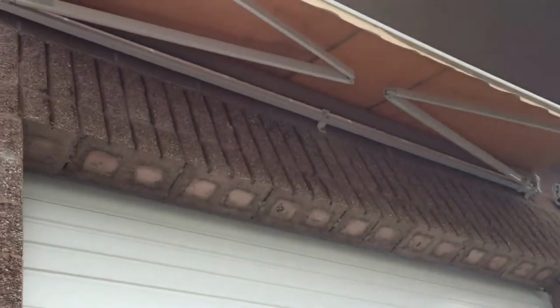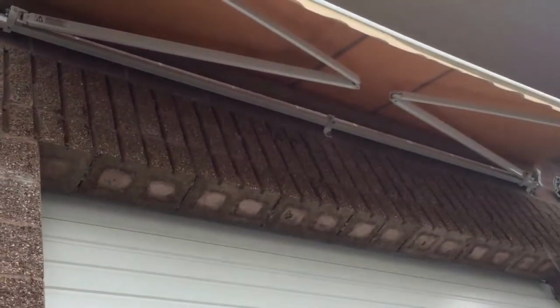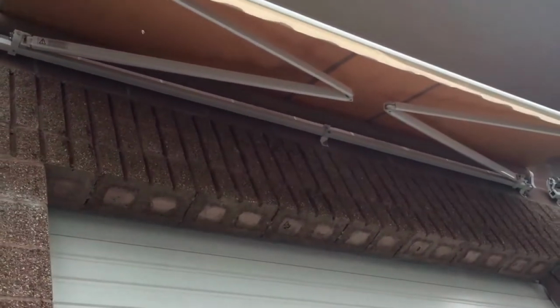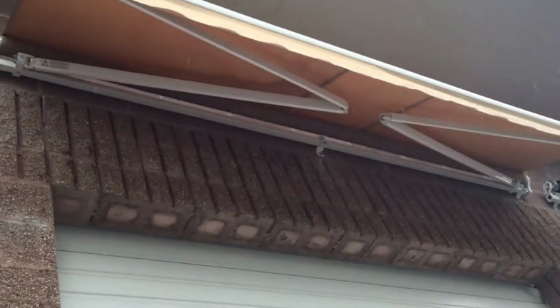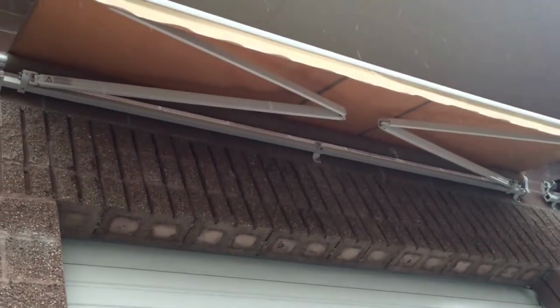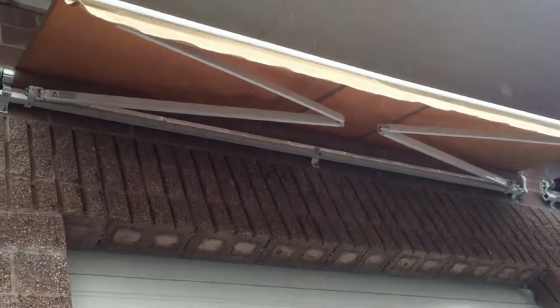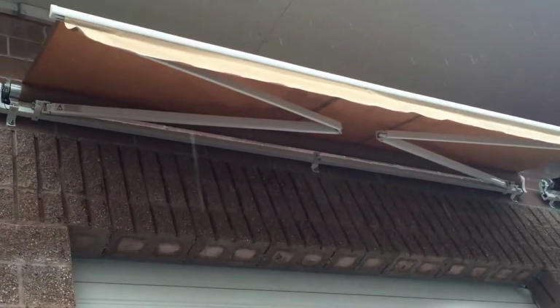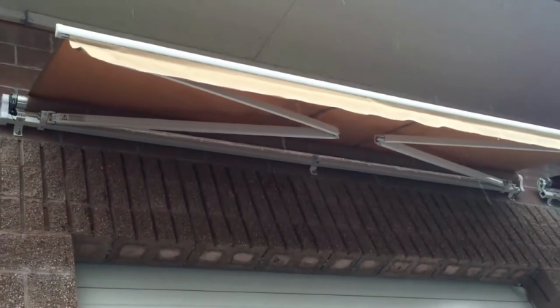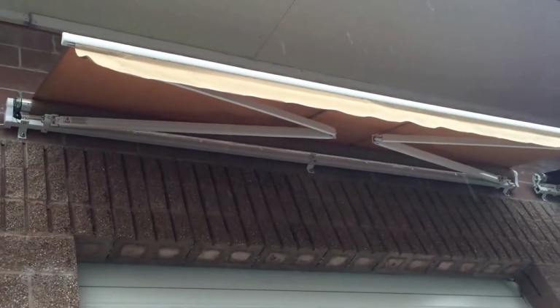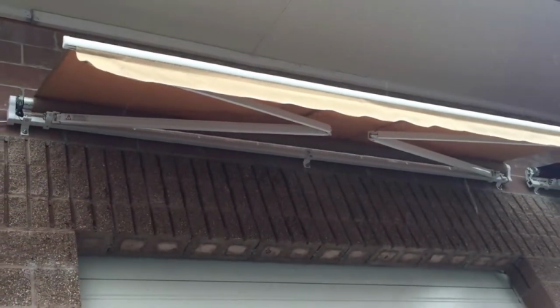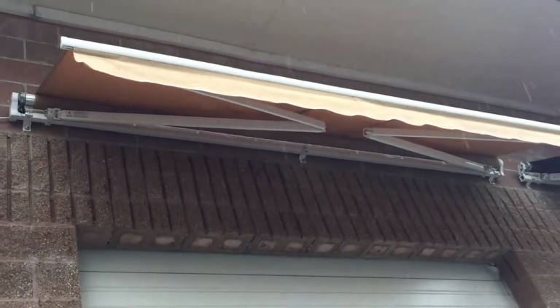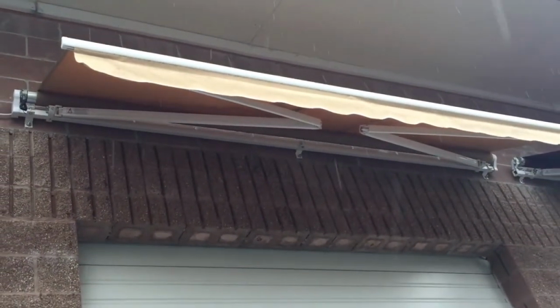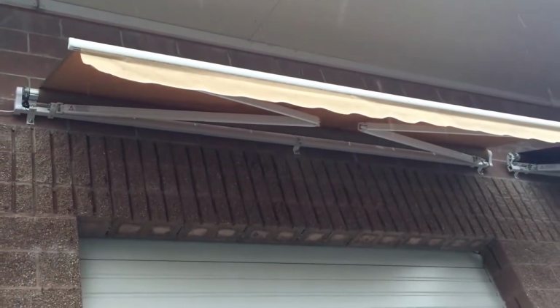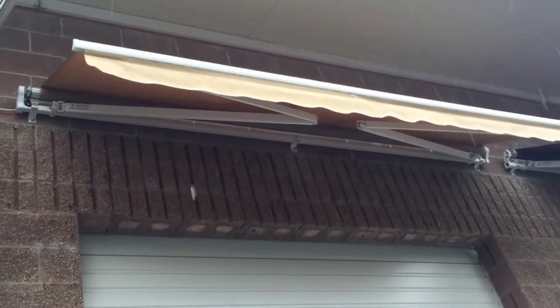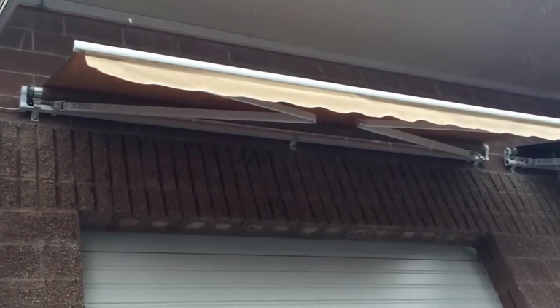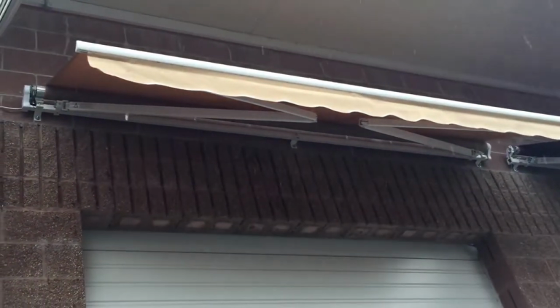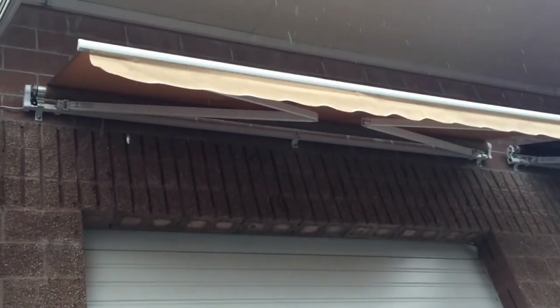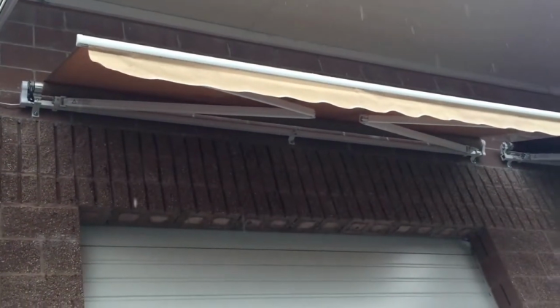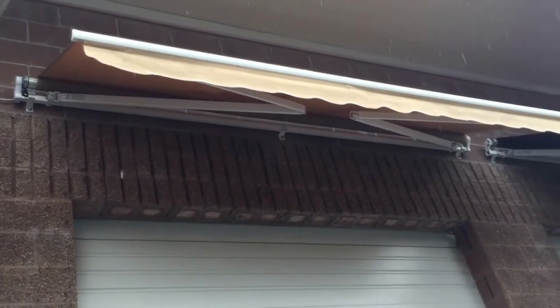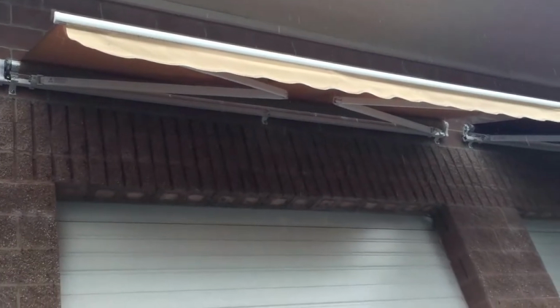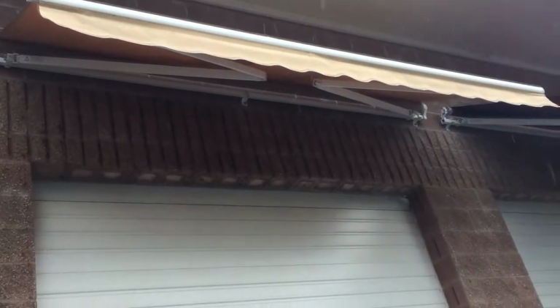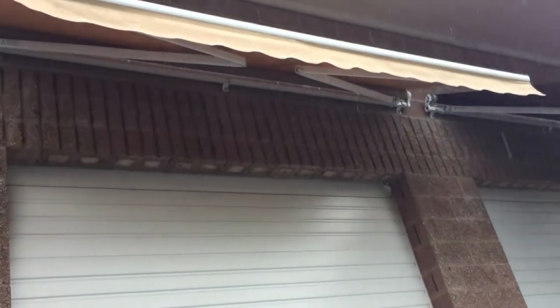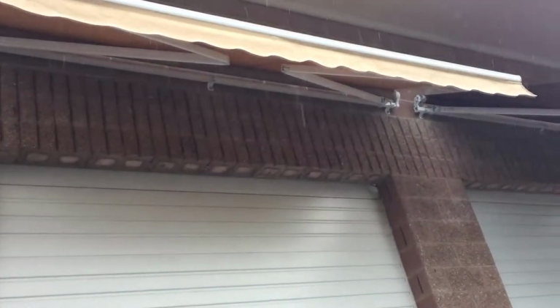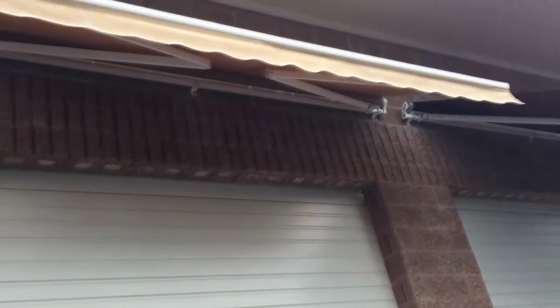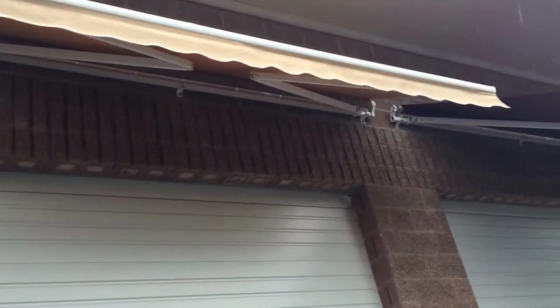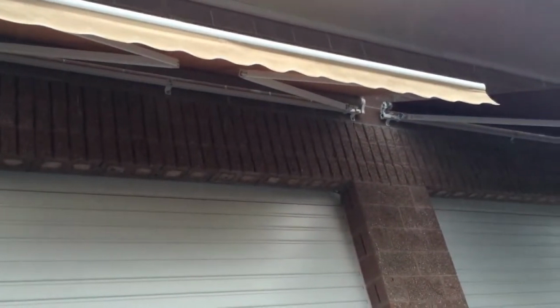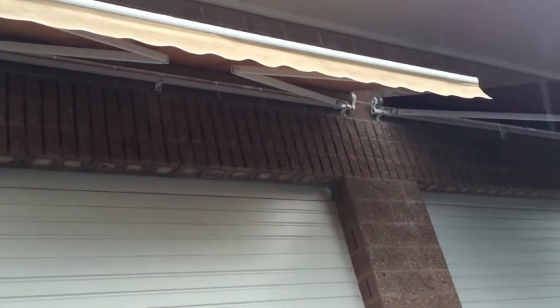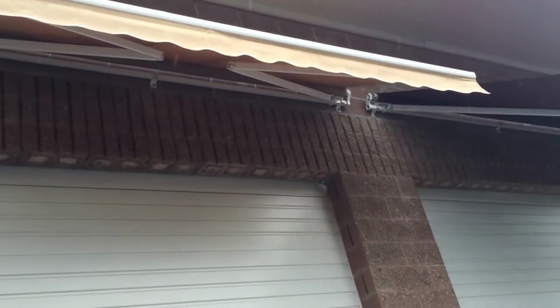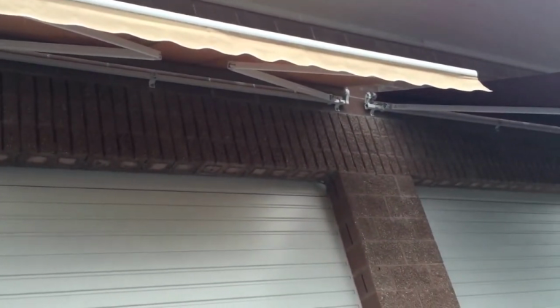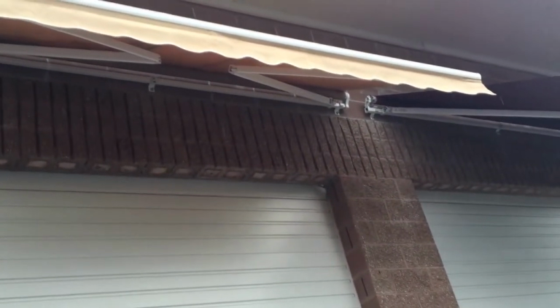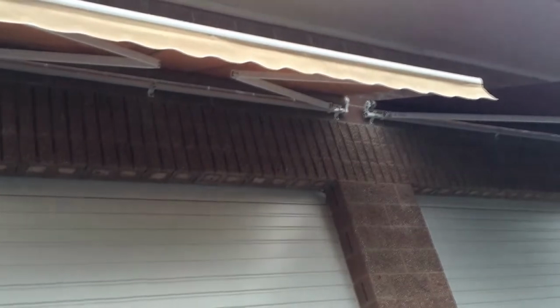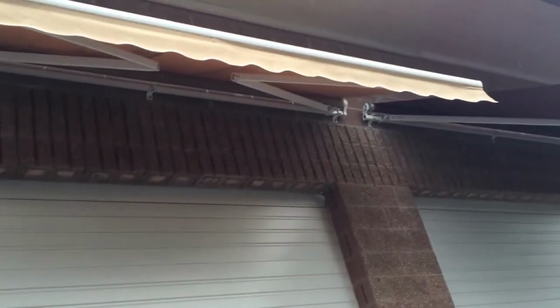This is the Aleko awning. This particular one is sand colored, but there are 12 different colors to choose from and three different sizes, including 10 by 8, 12 by 10, and 13 by 10.